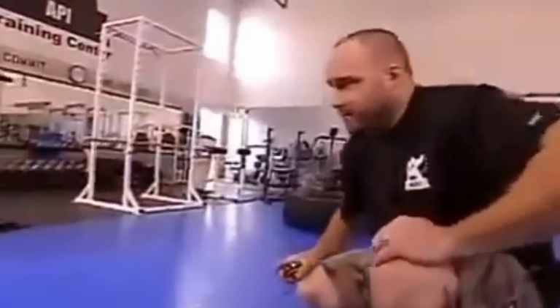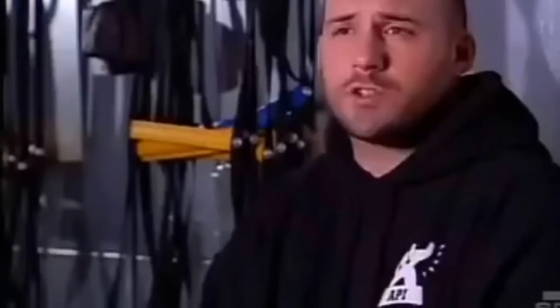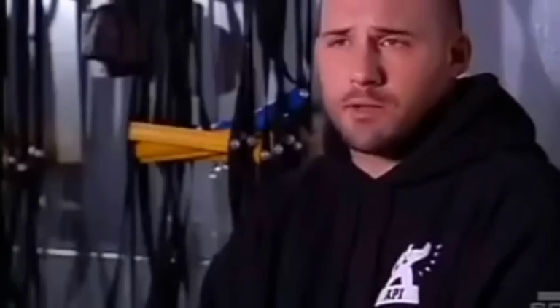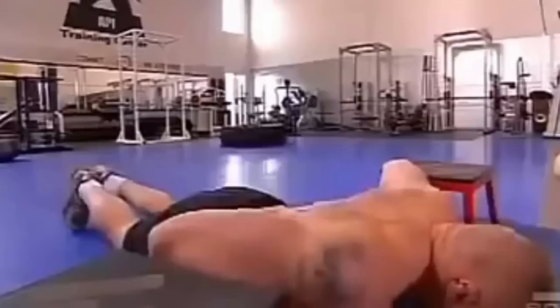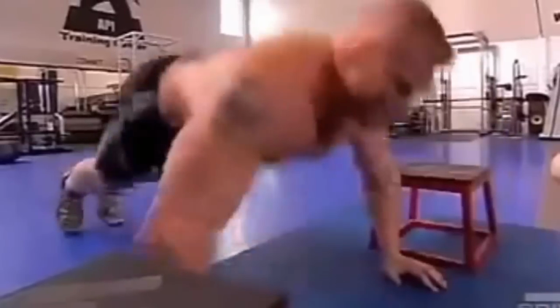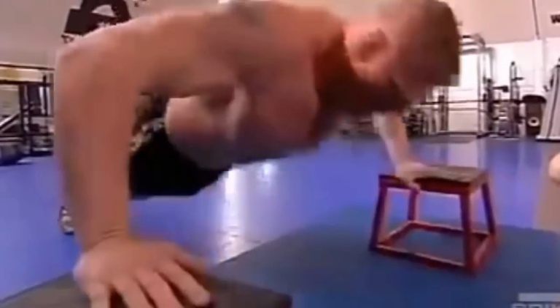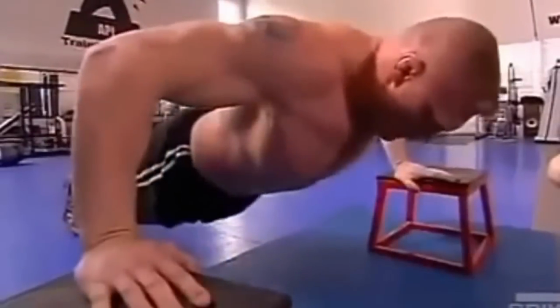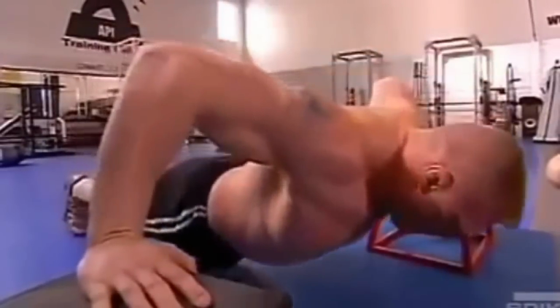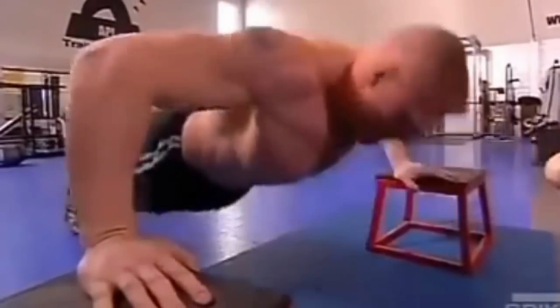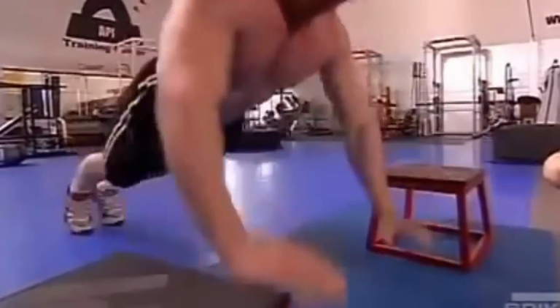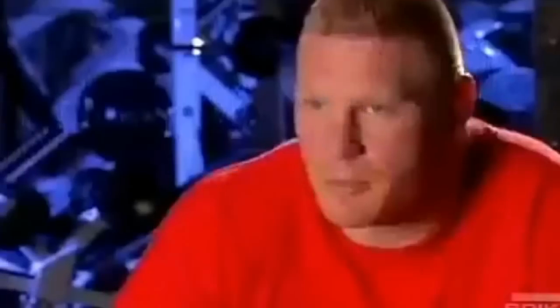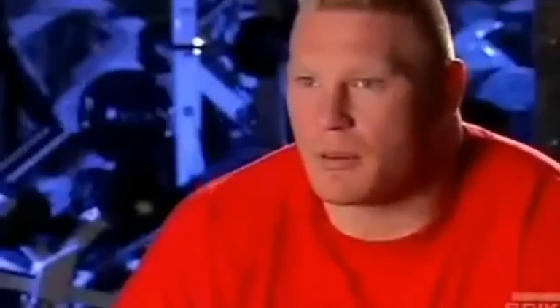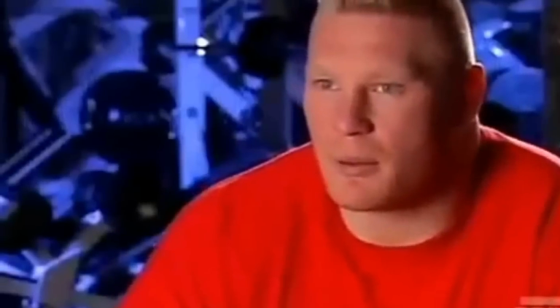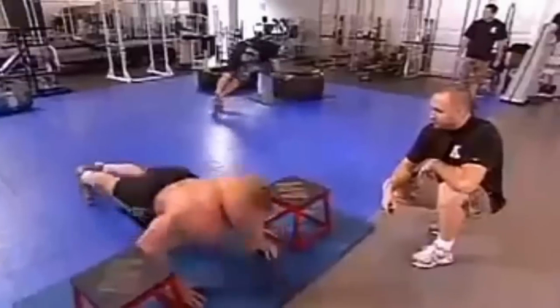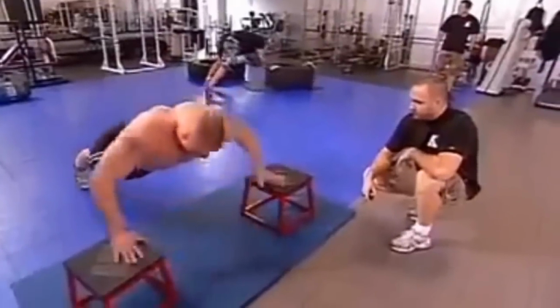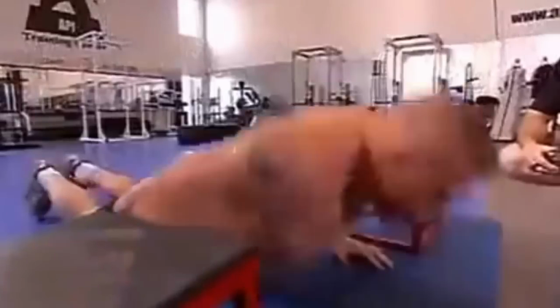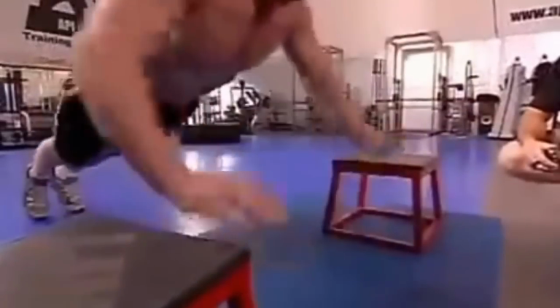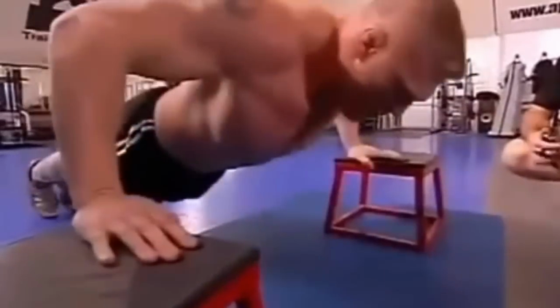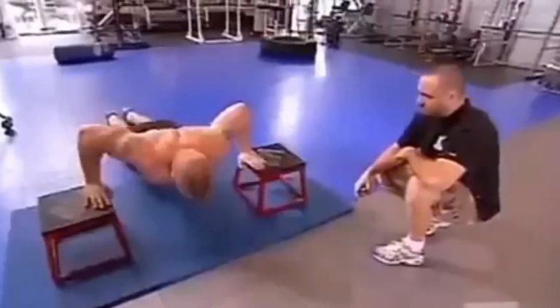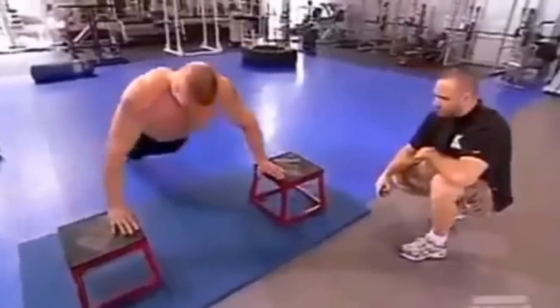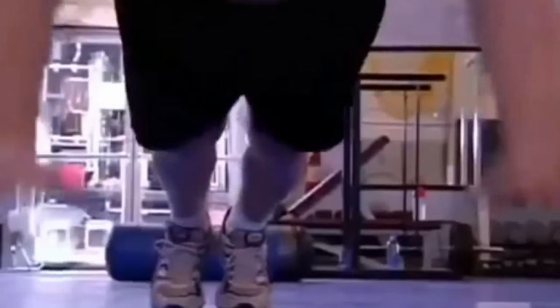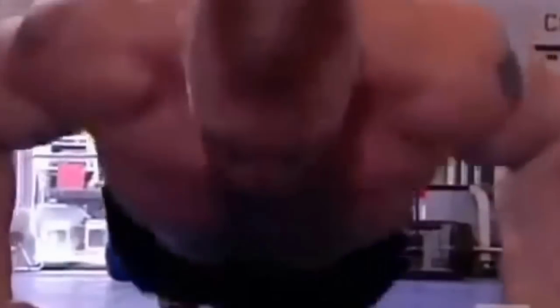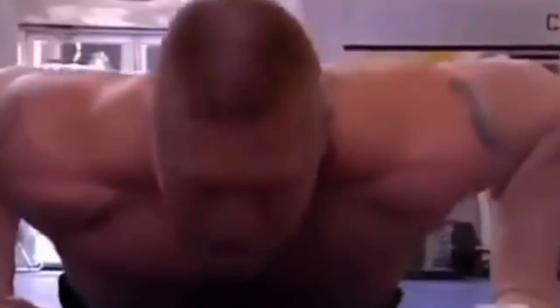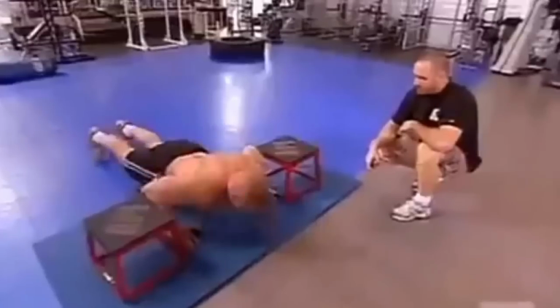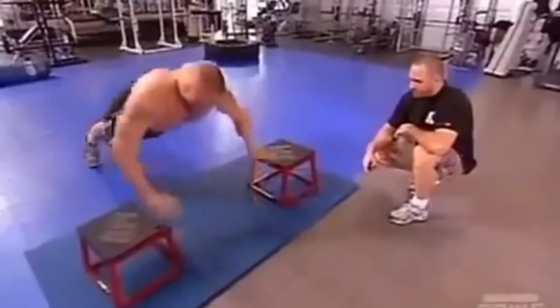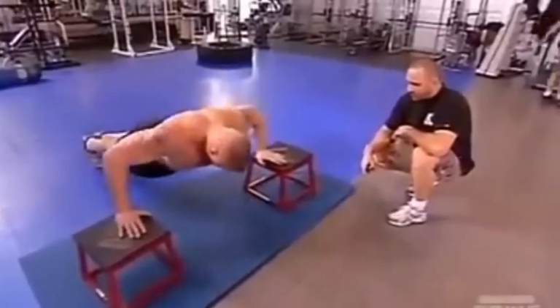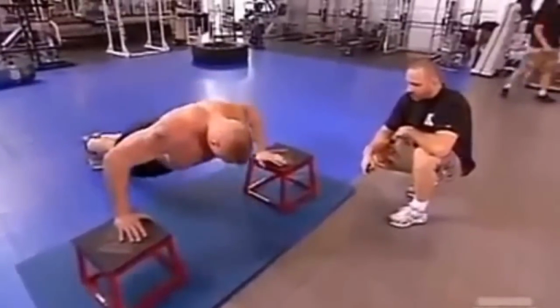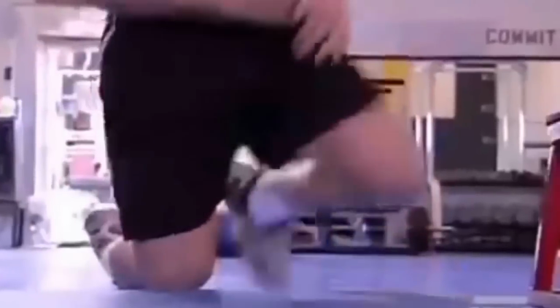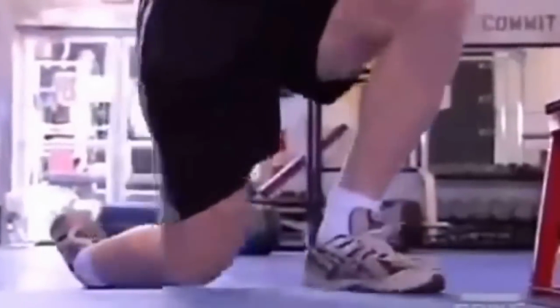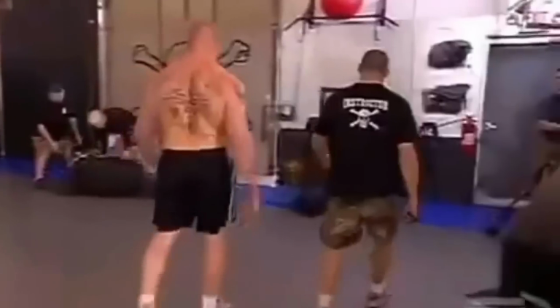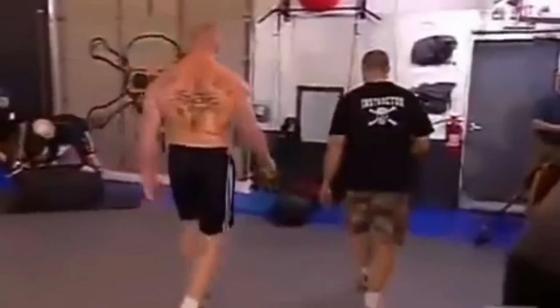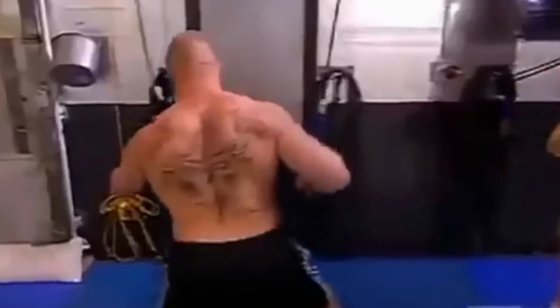Second station is plyometric push-ups. That's a hard explosive movement simulating a quick reaction with your hands. You go back down to the center — it simulates pushing somebody away. Third station is mounted punches.